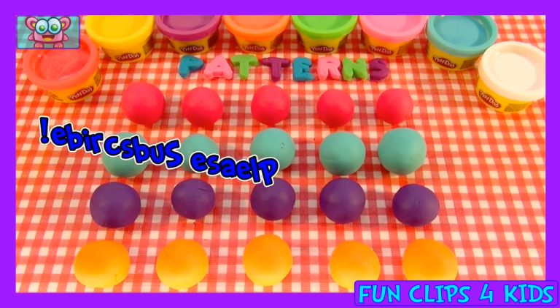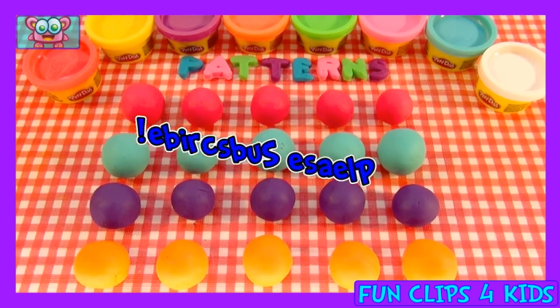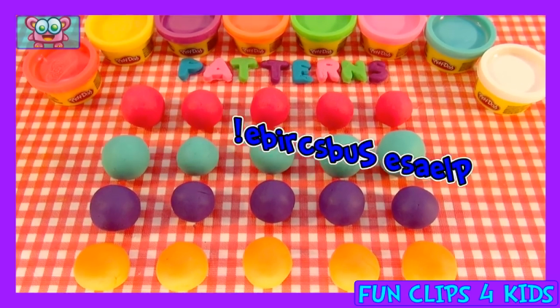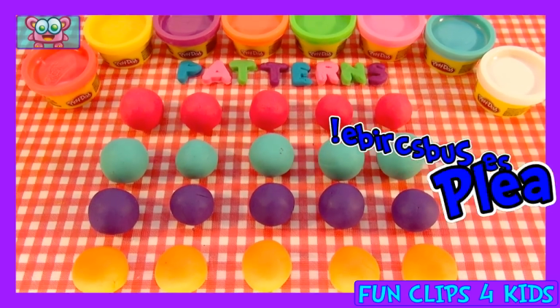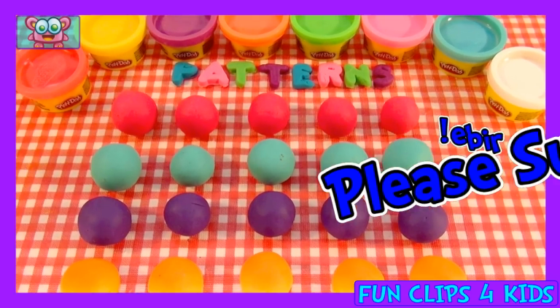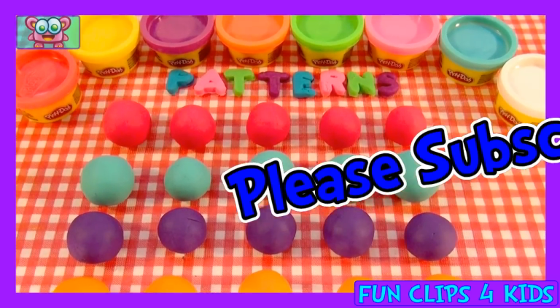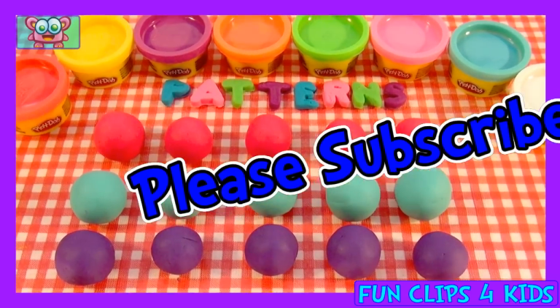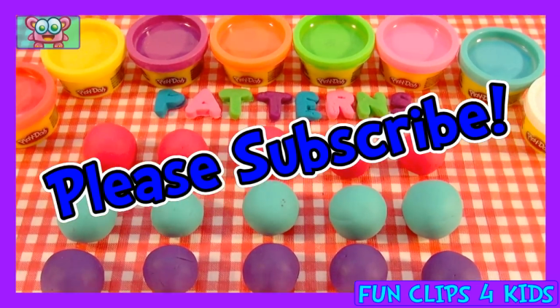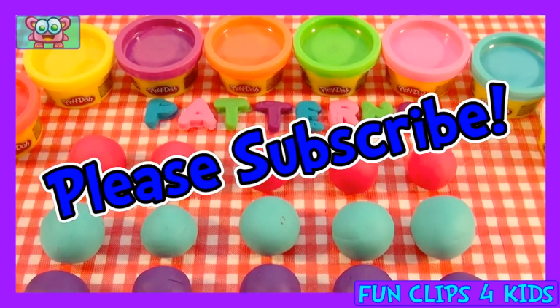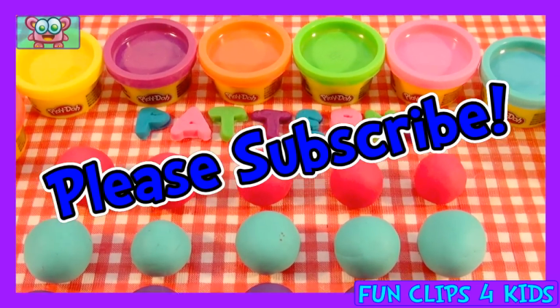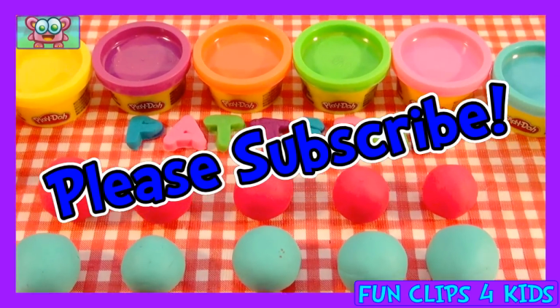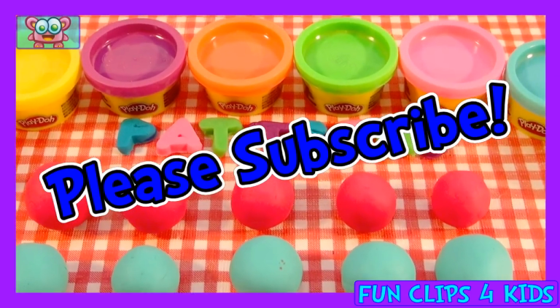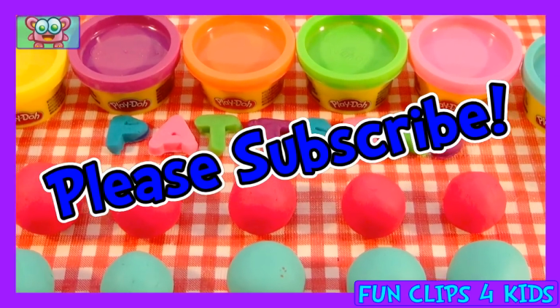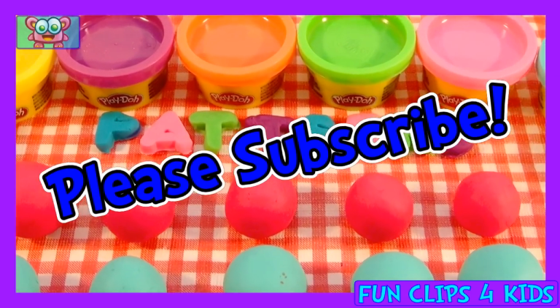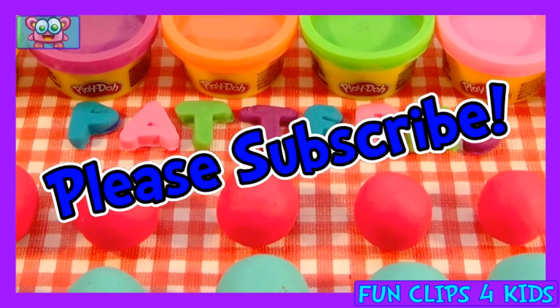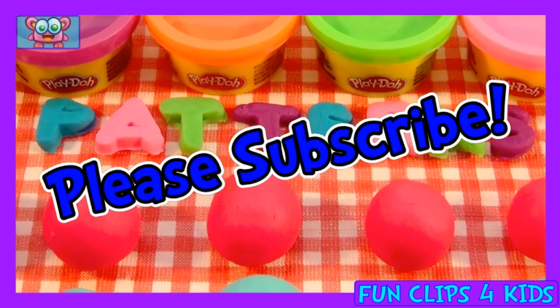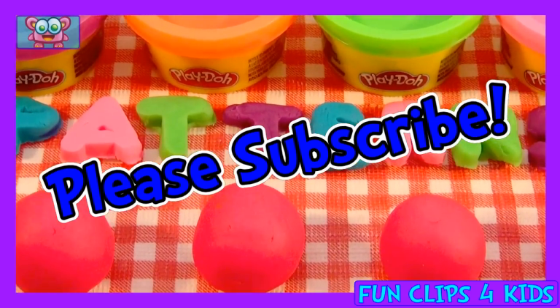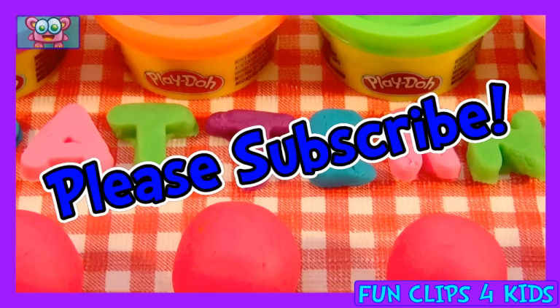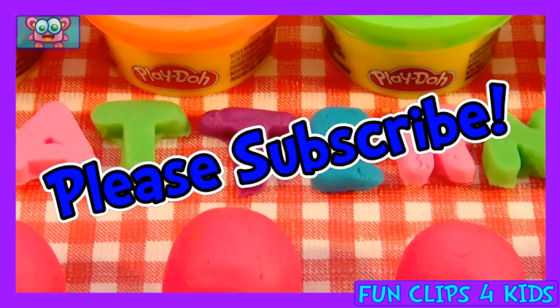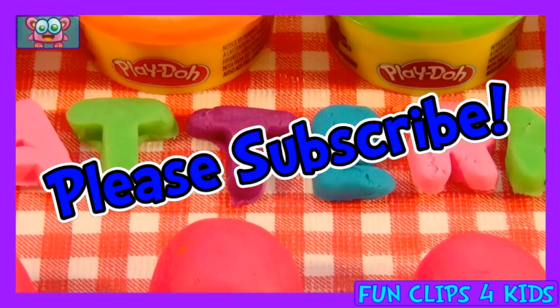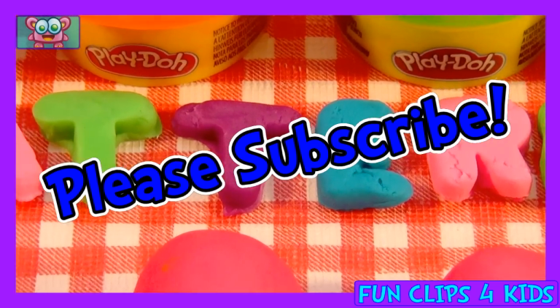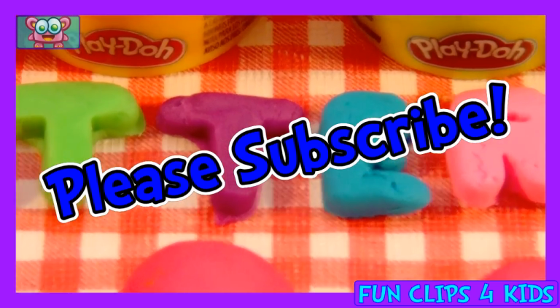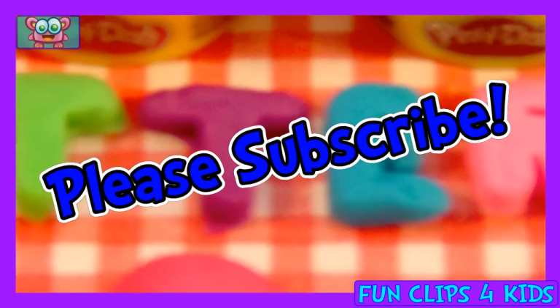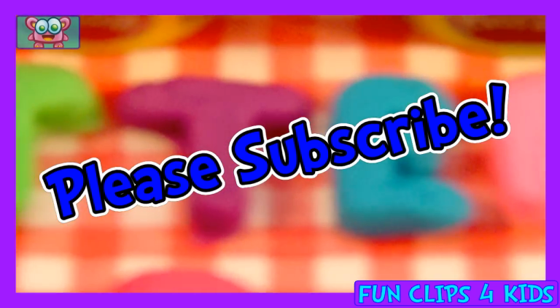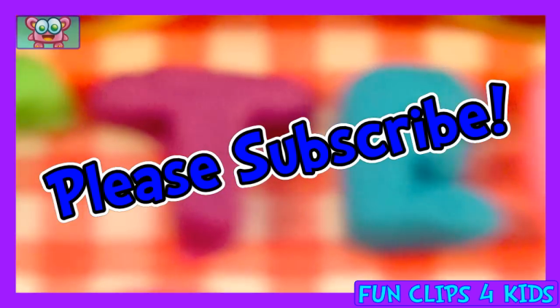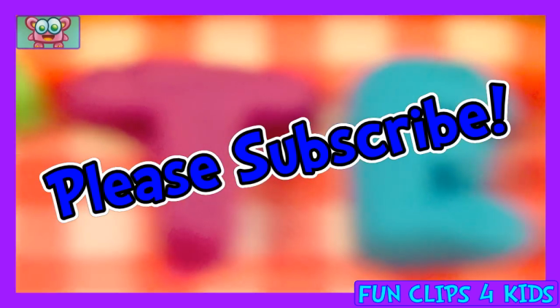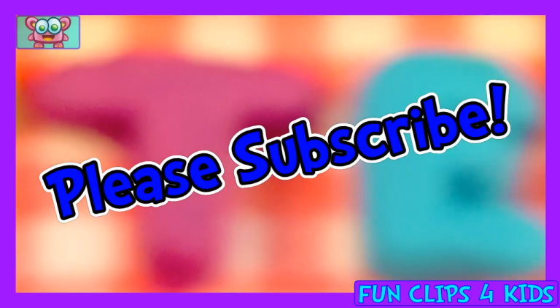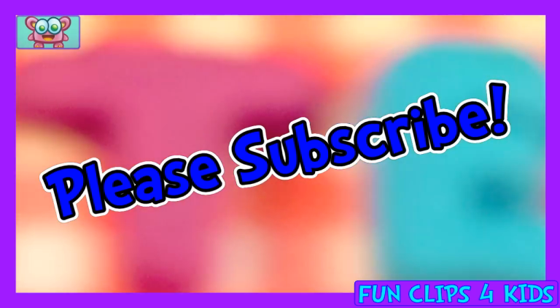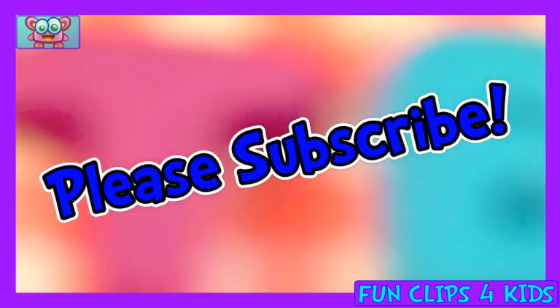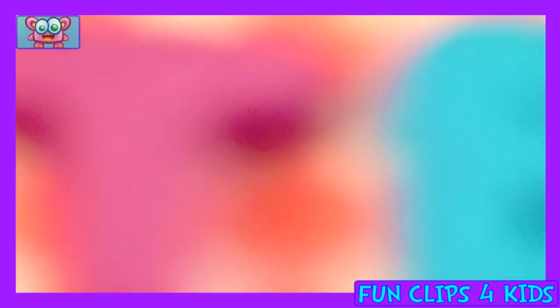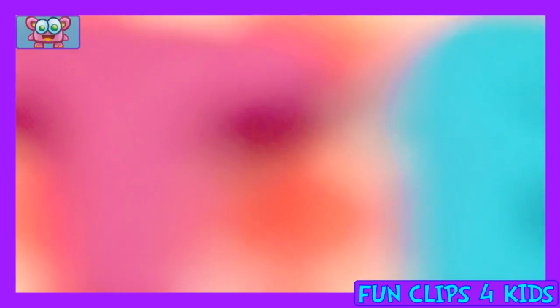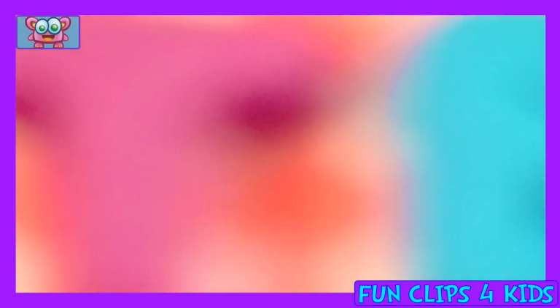We have pink, blue, purple, and orange. Please subscribe if you'd like to see more of these funny clips. Thank you for watching!